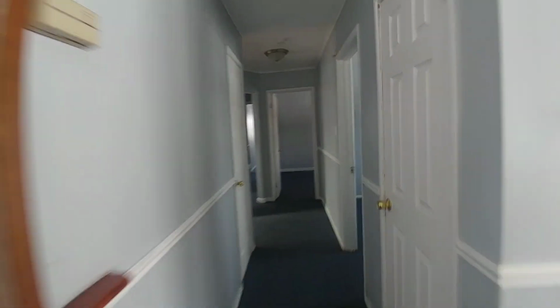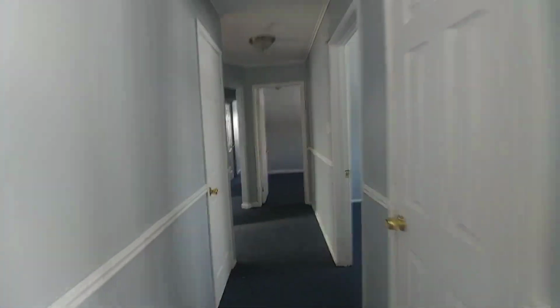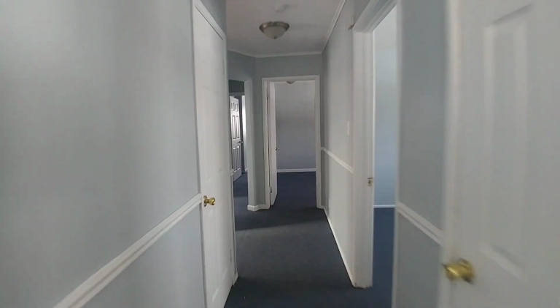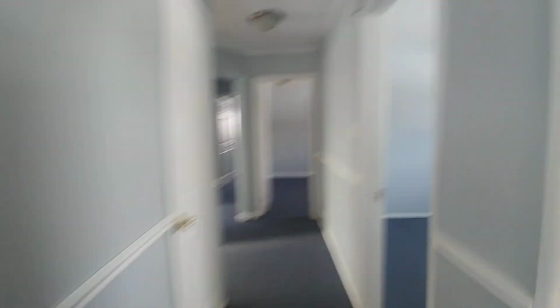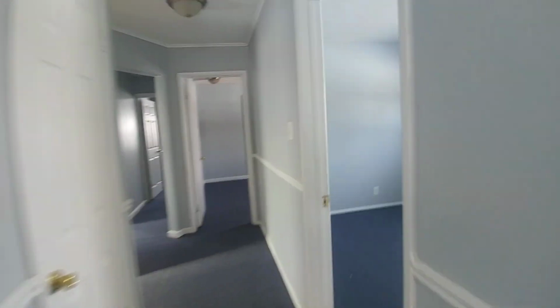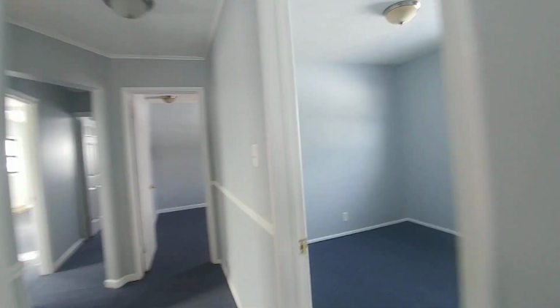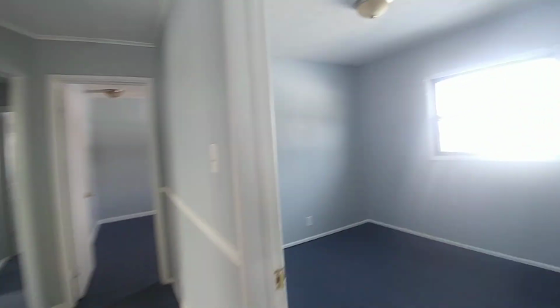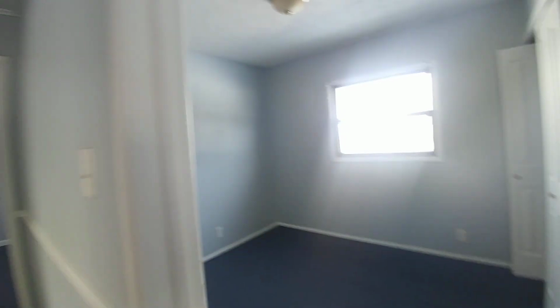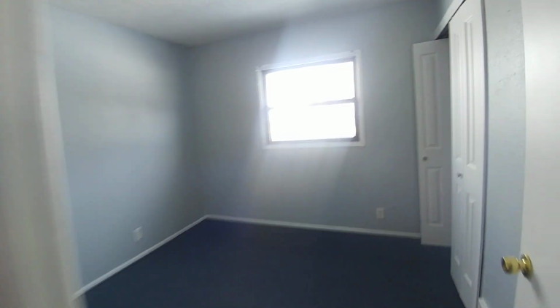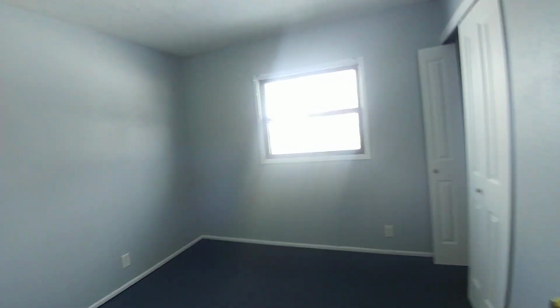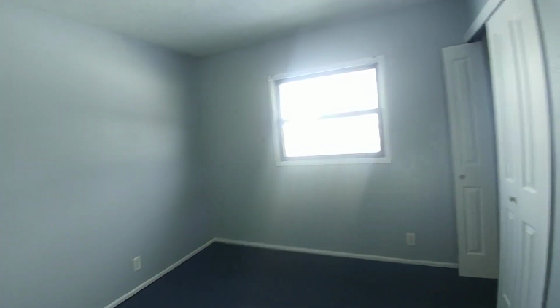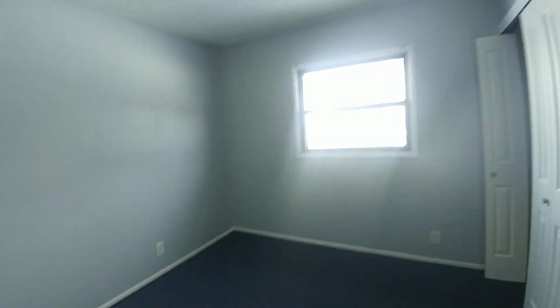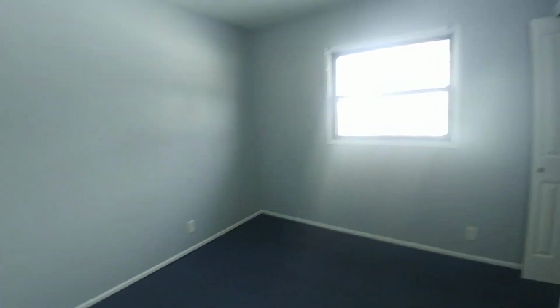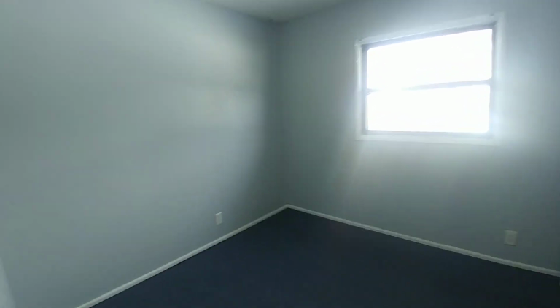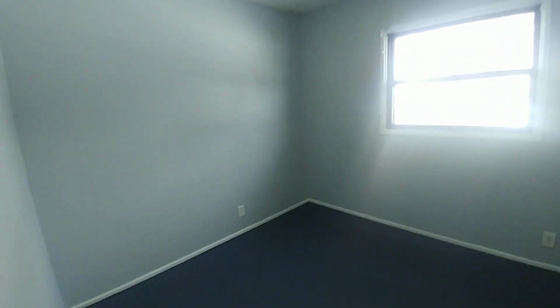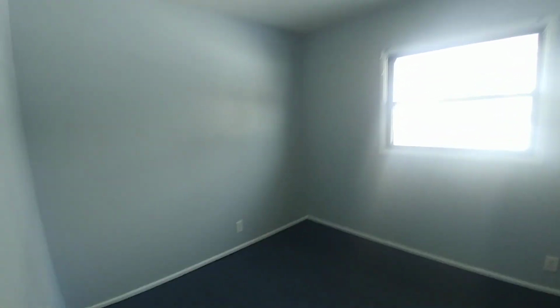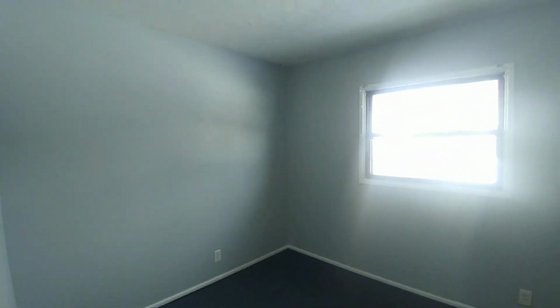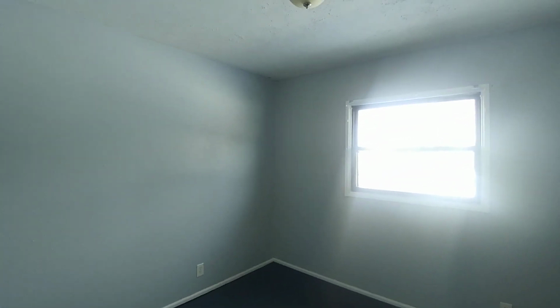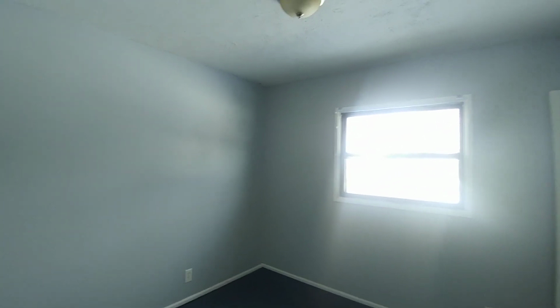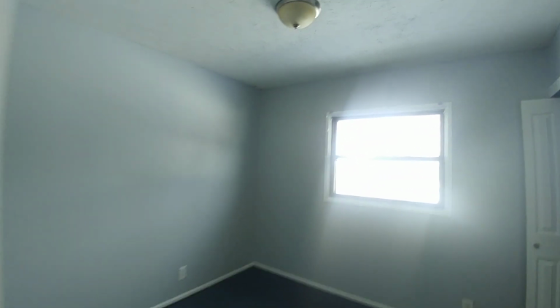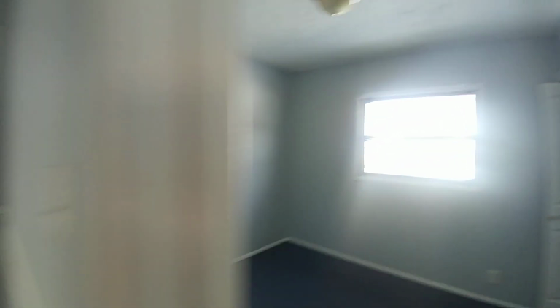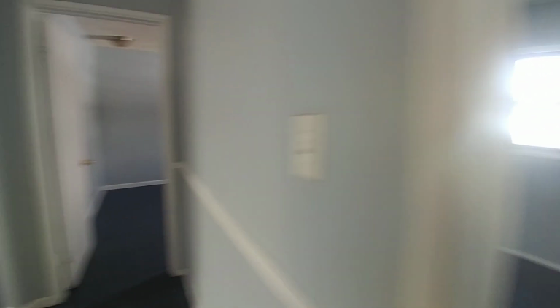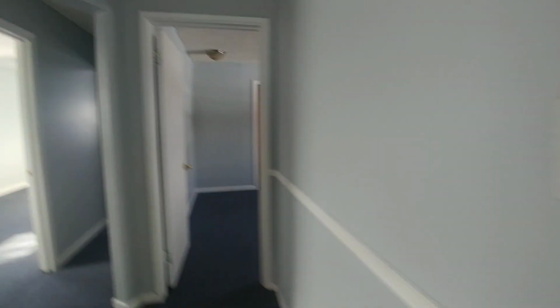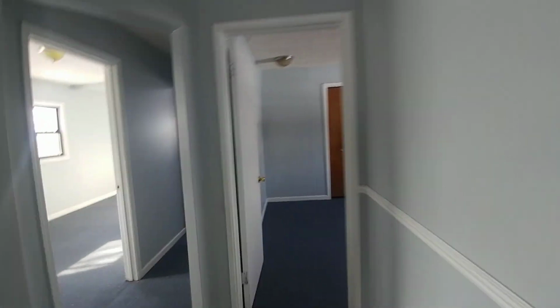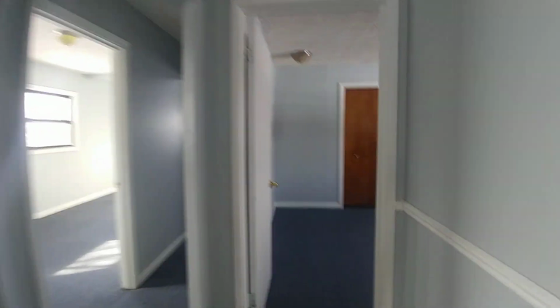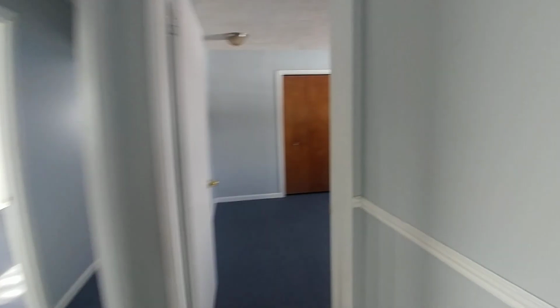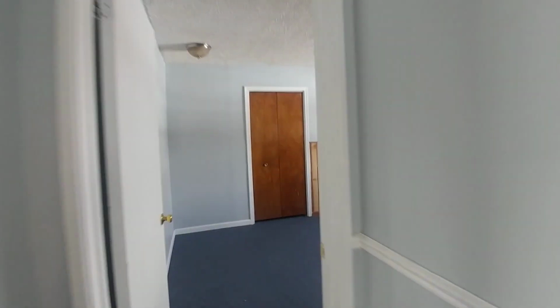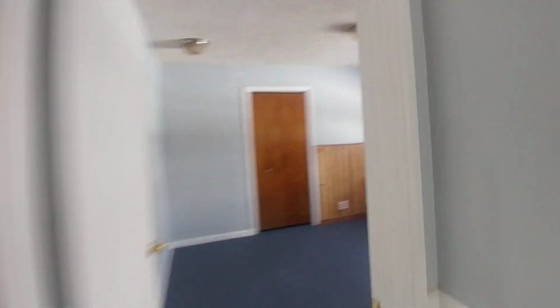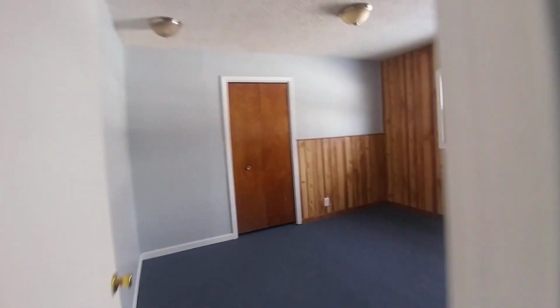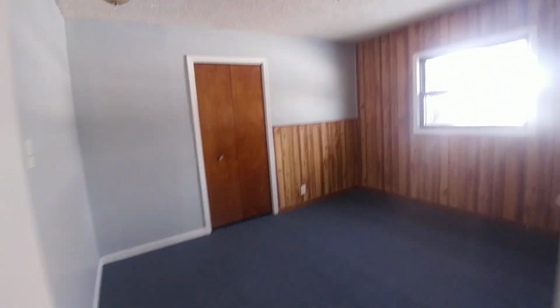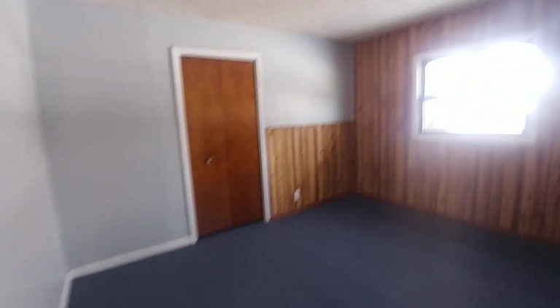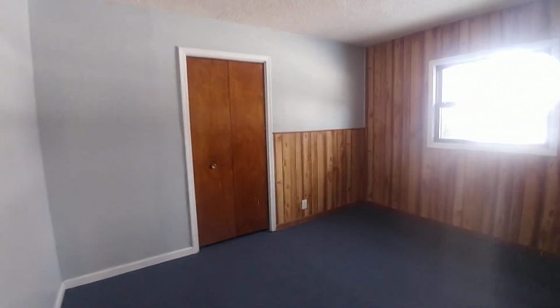Down the hall we have bedroom number one. And bedroom number two.